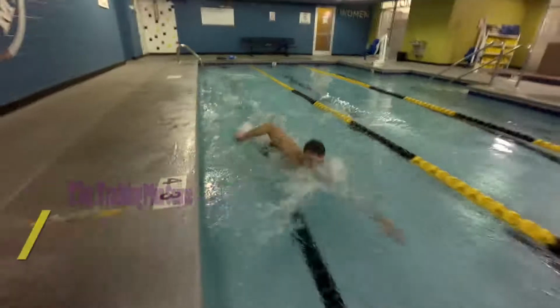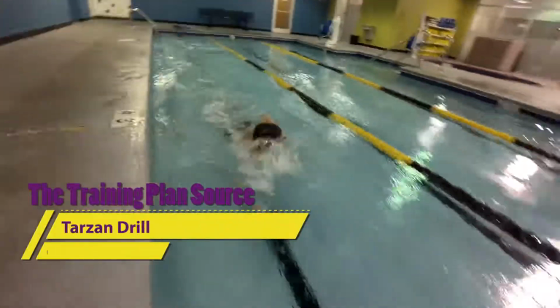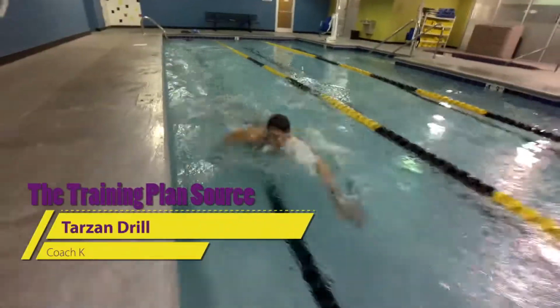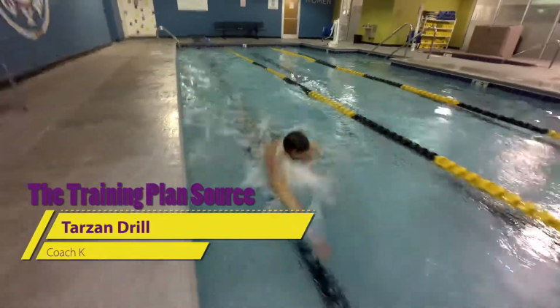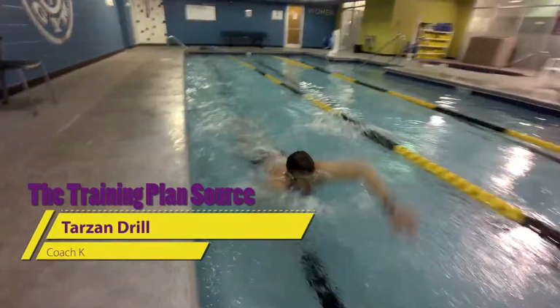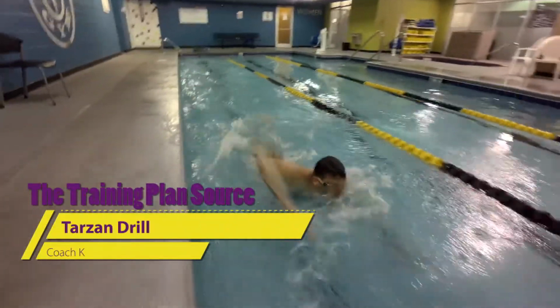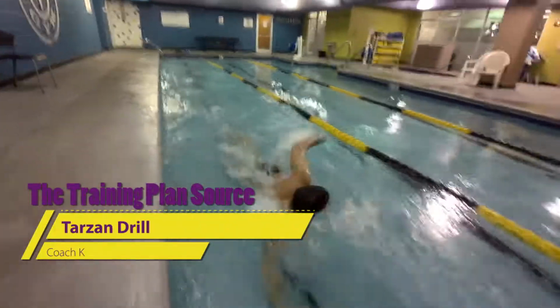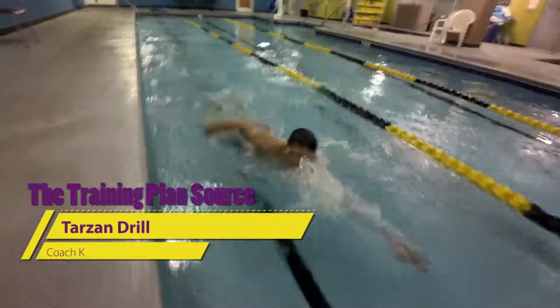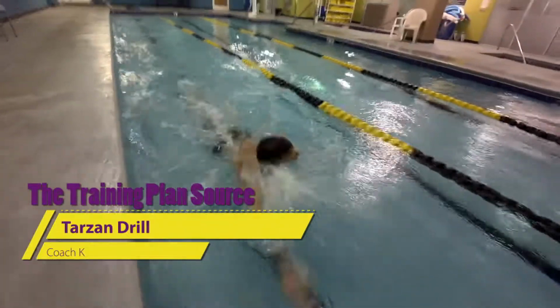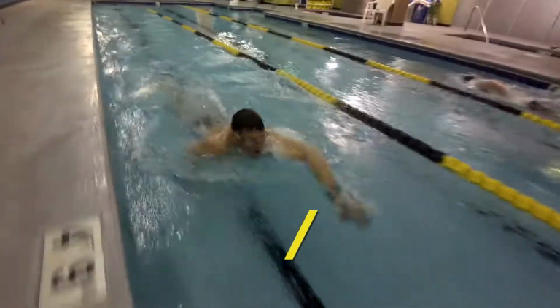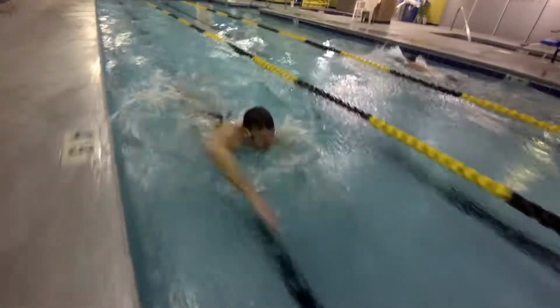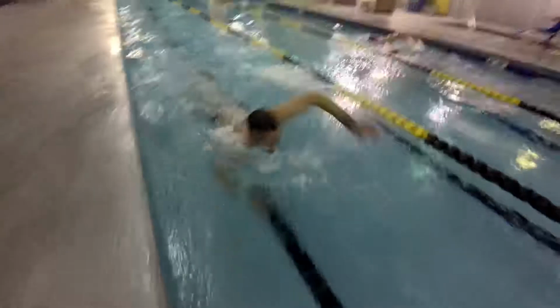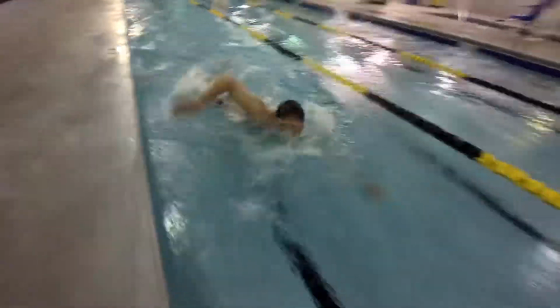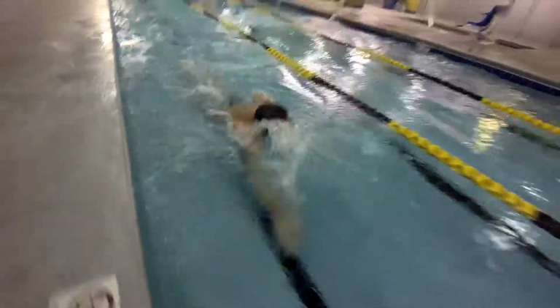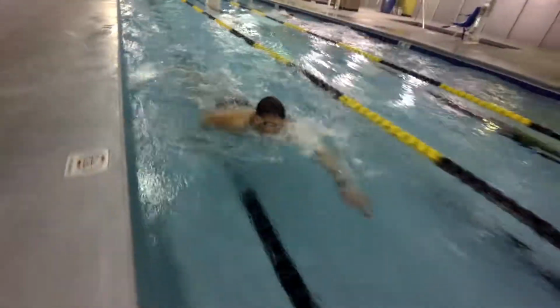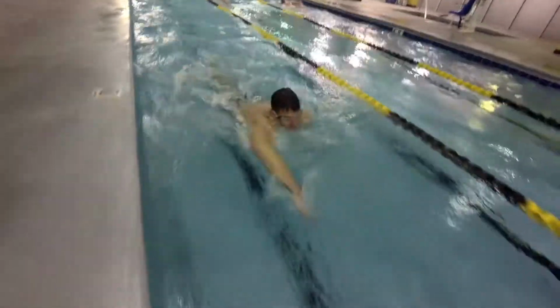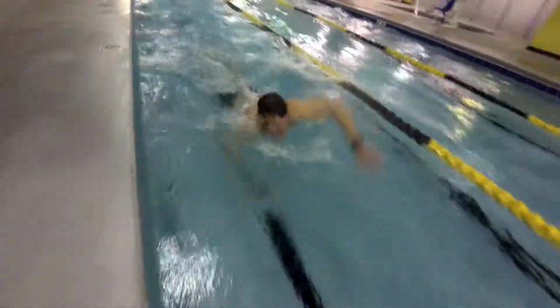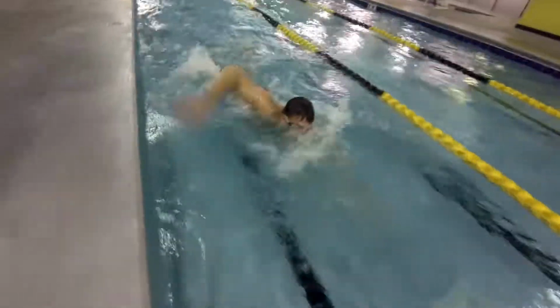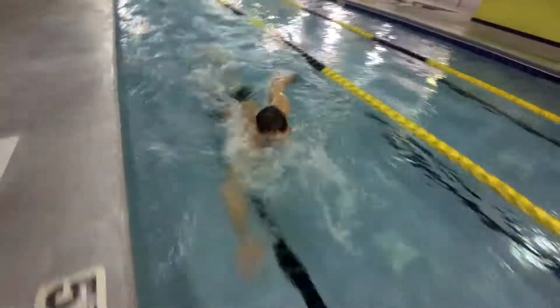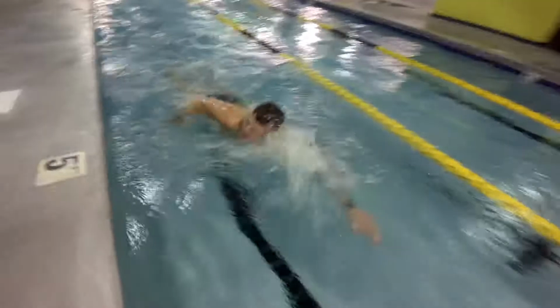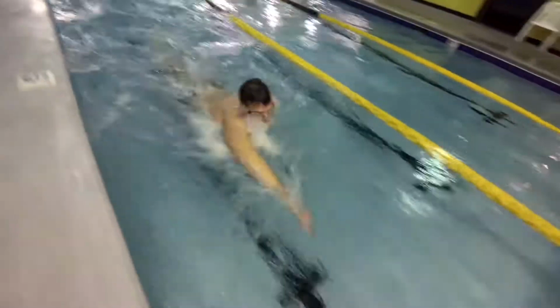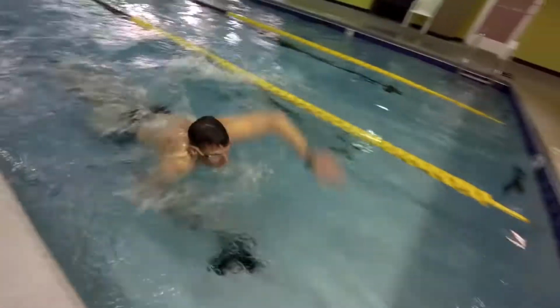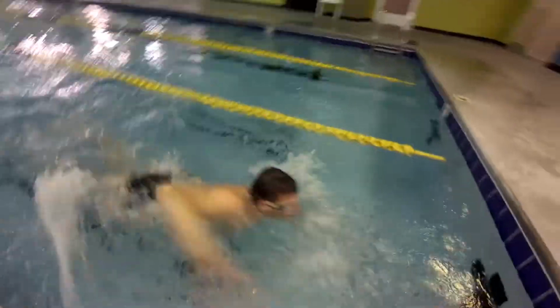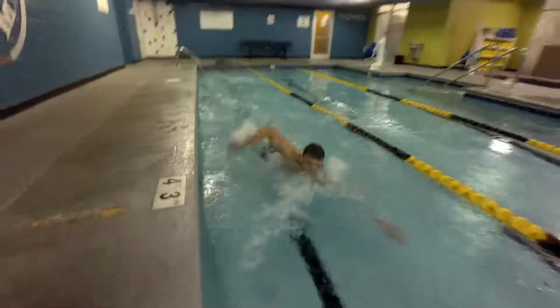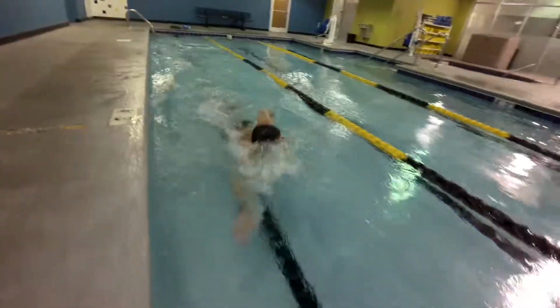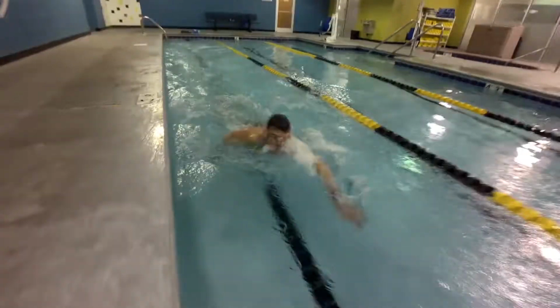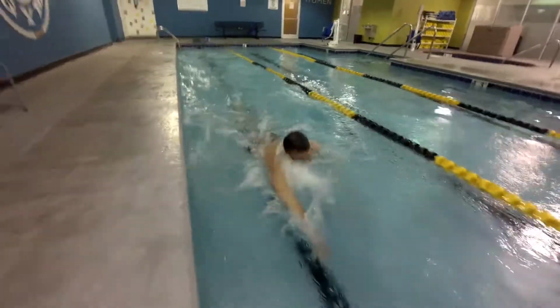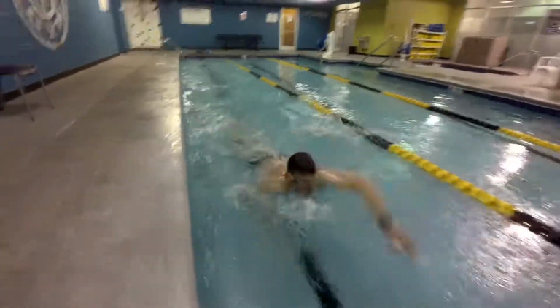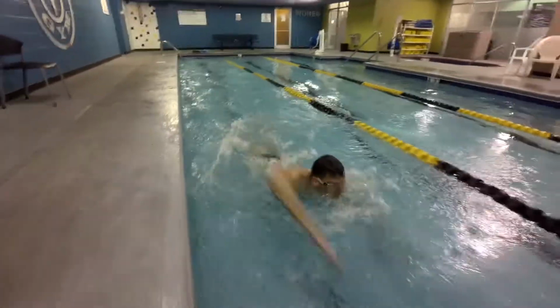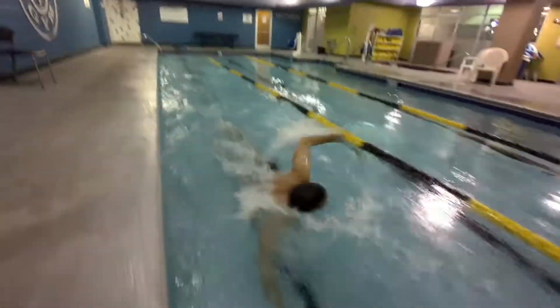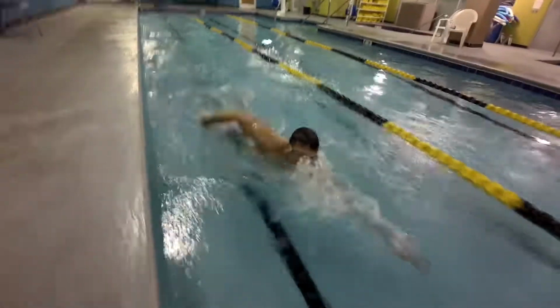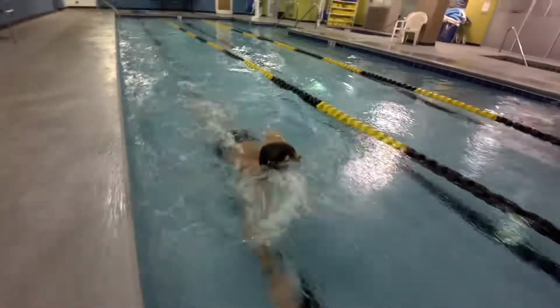This is the Tarzan drill, or the water polo drill. It's both an open water swimming drill and it's effective at removing dead spots and helps you learn a wider swinging arm recovery. This is all great for triathlon open water swimming.